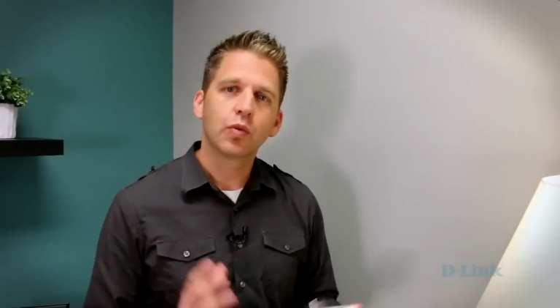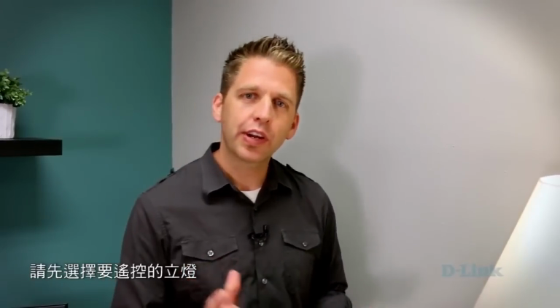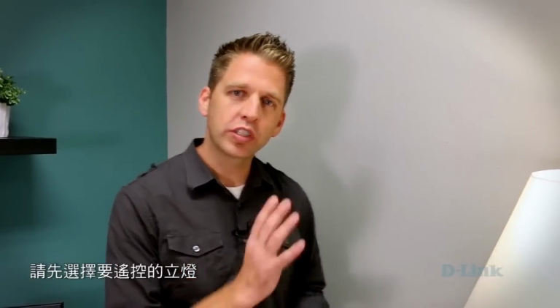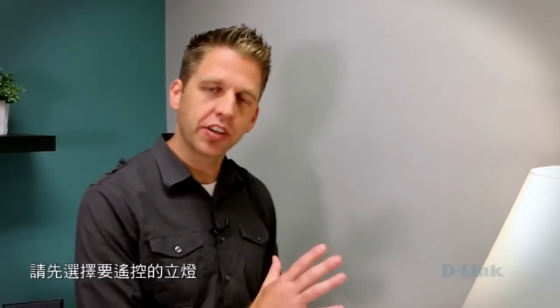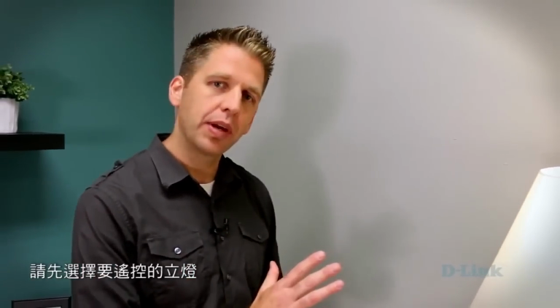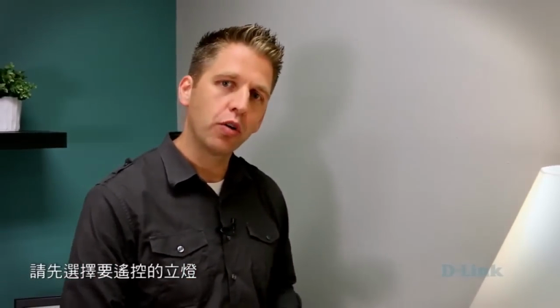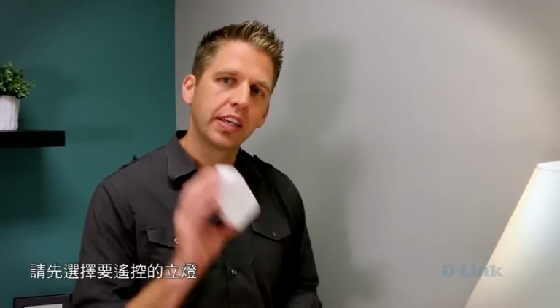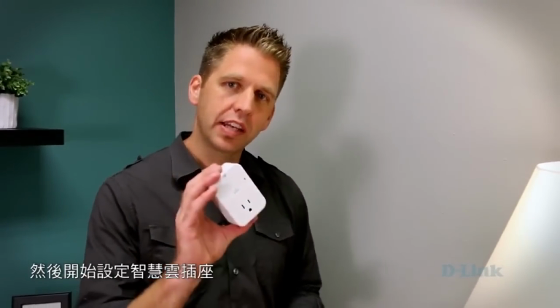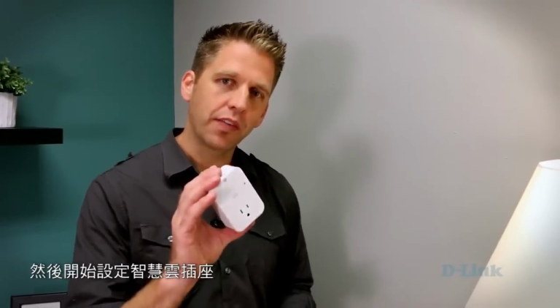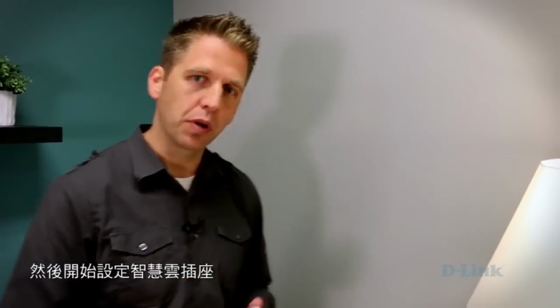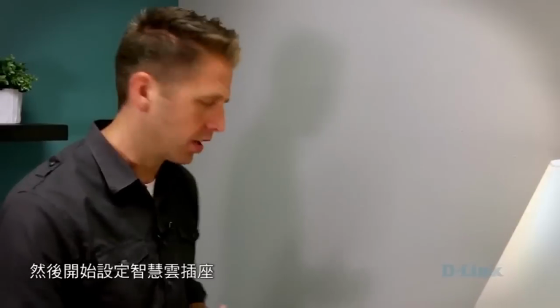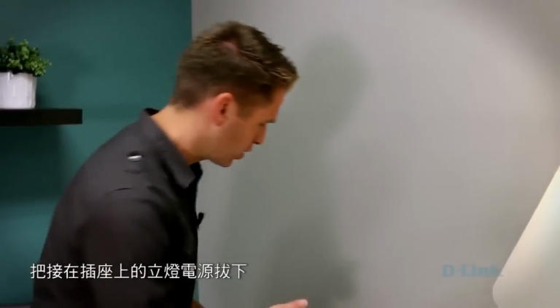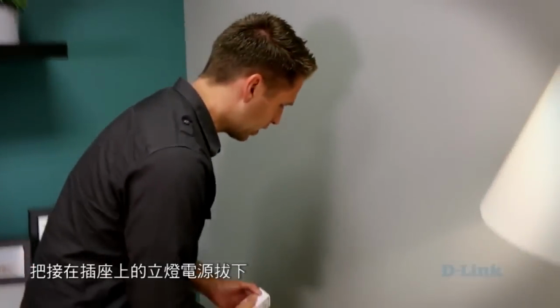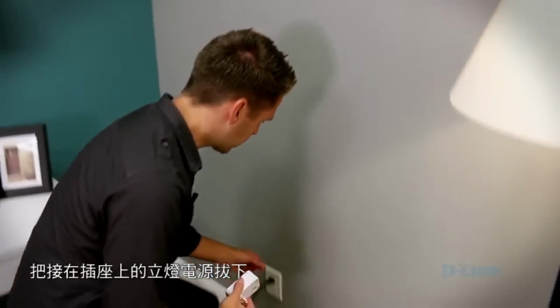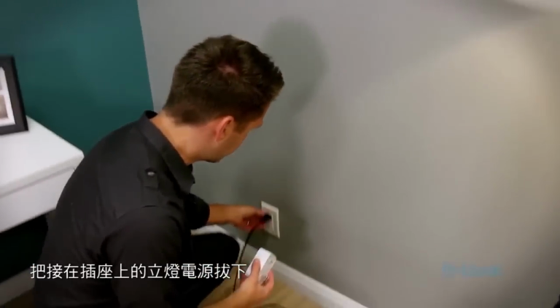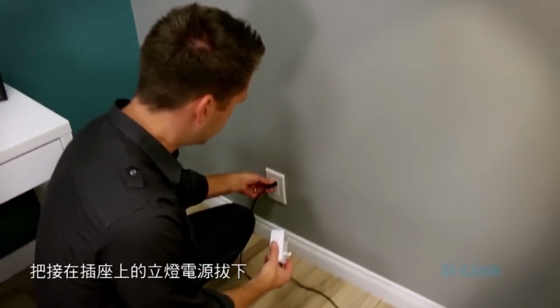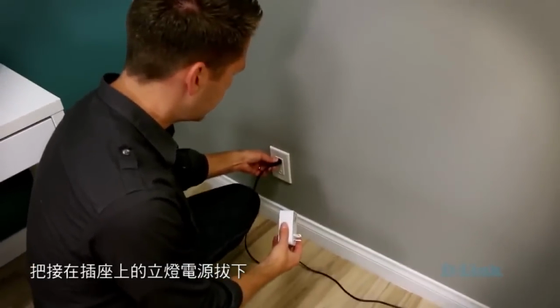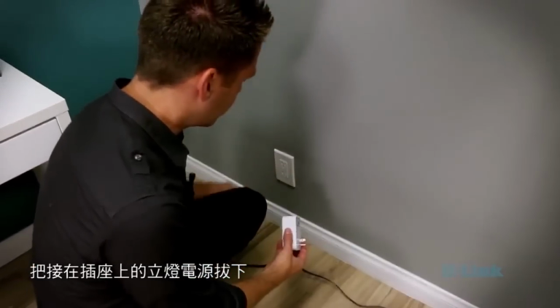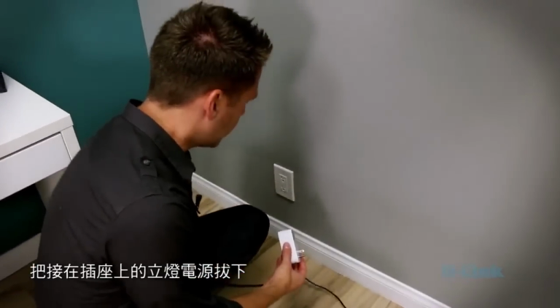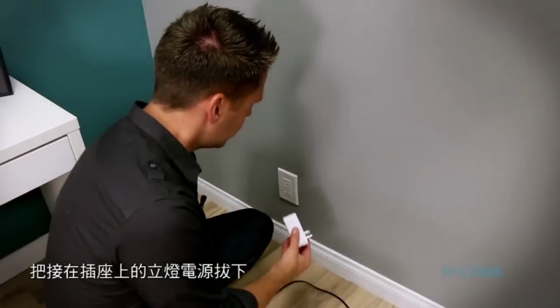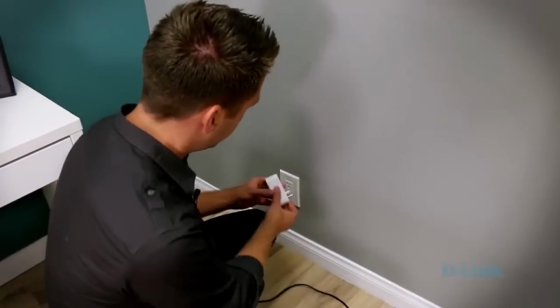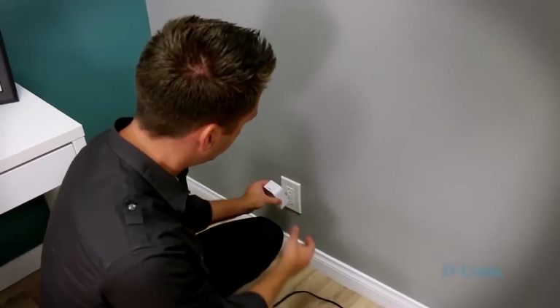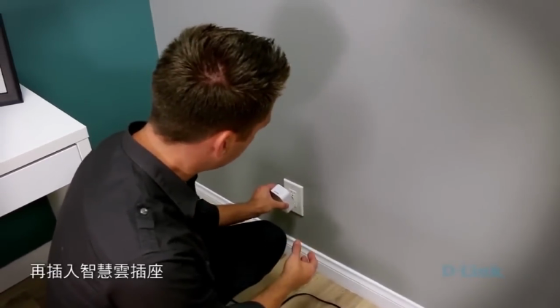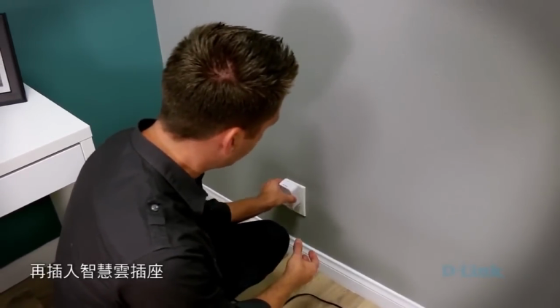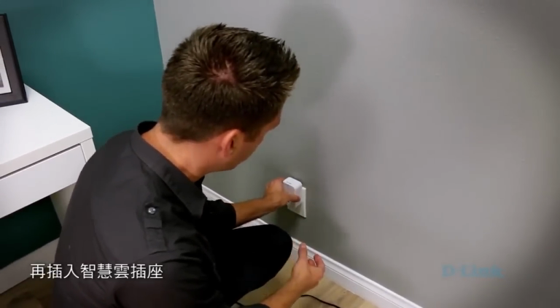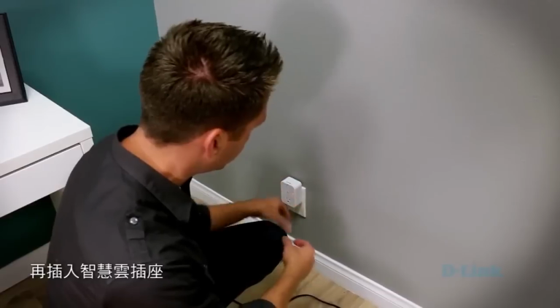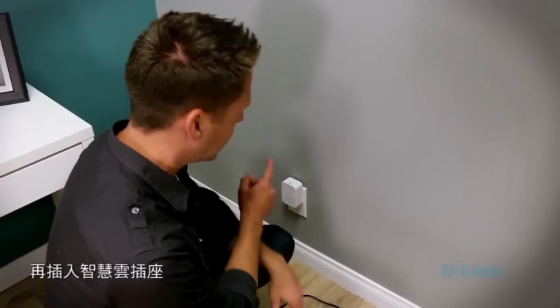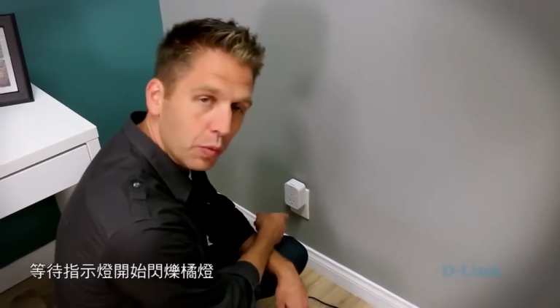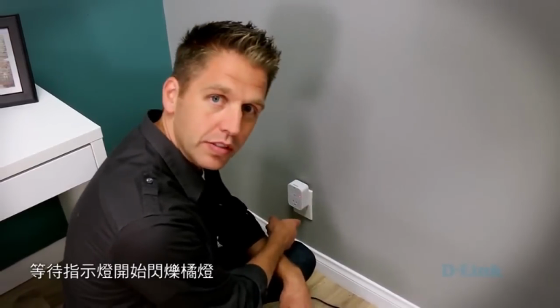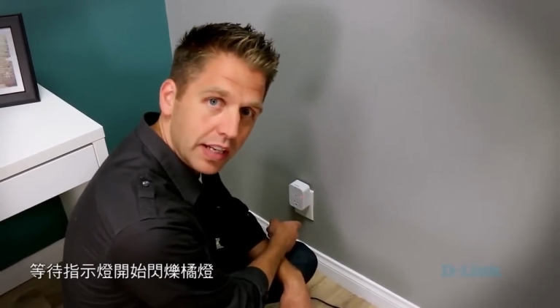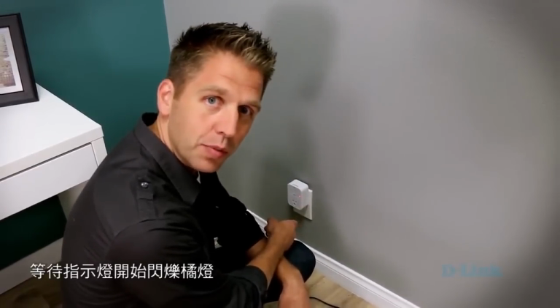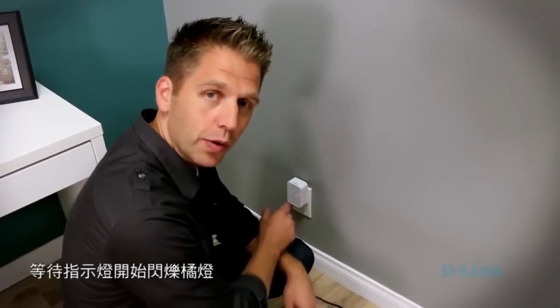Once you've figured out which lights you're going to automate in your home, you need to set up the Wi-Fi Smart Plug. Go to the outlet where the lamp is plugged in, simply unplug it, plug in the Wi-Fi Smart Plug, and then we're going to wait for this light to start blinking orange.